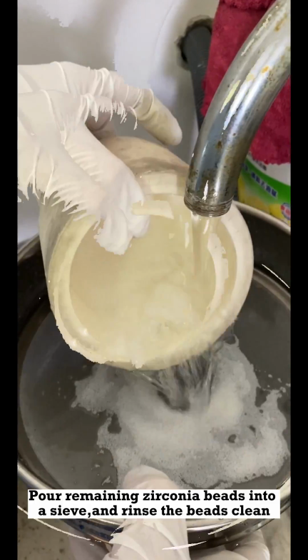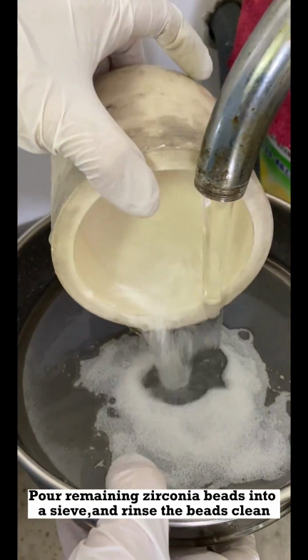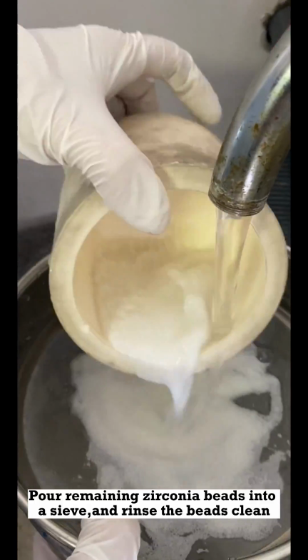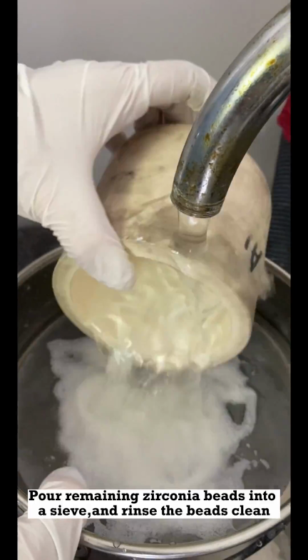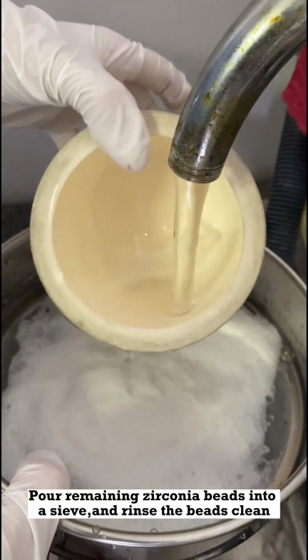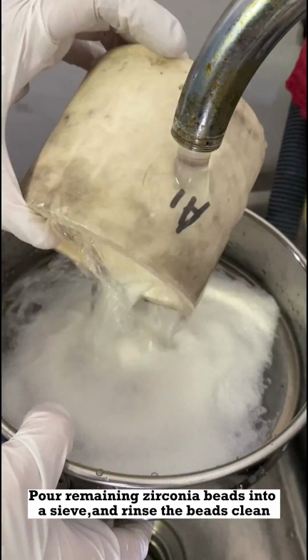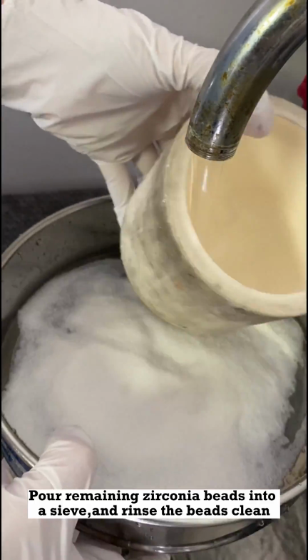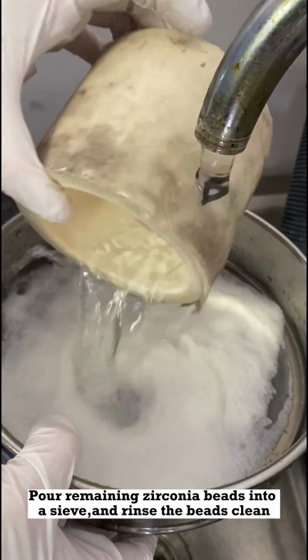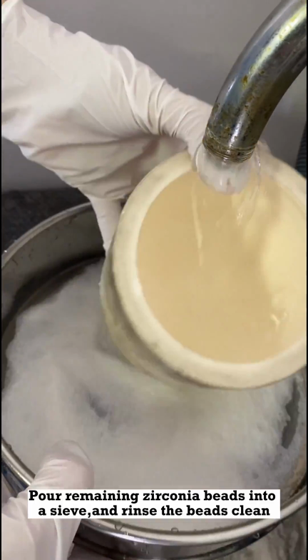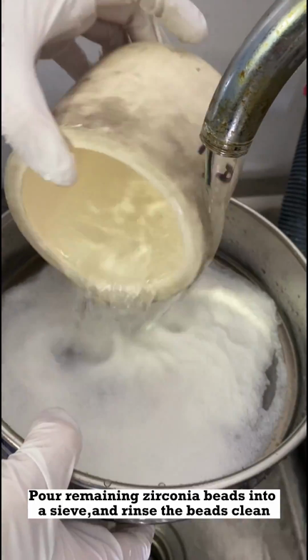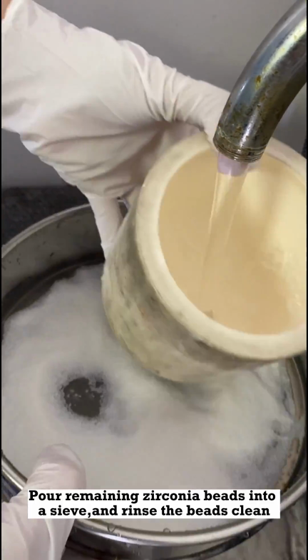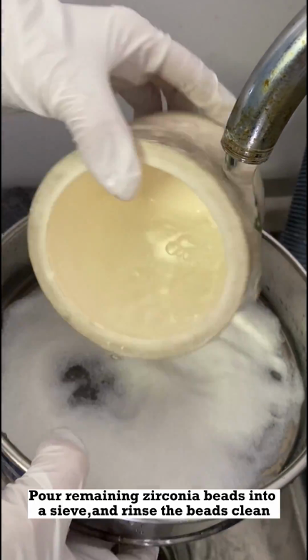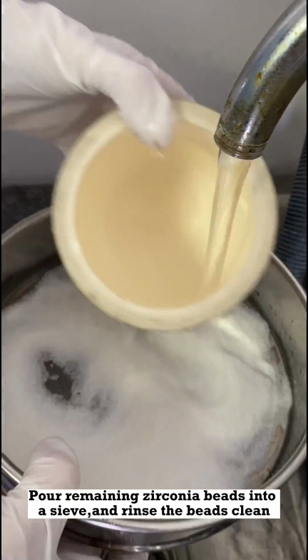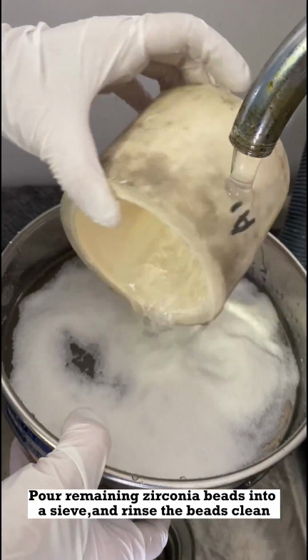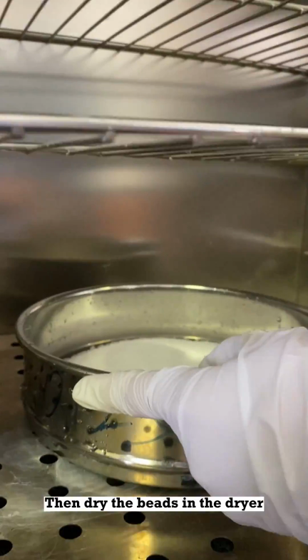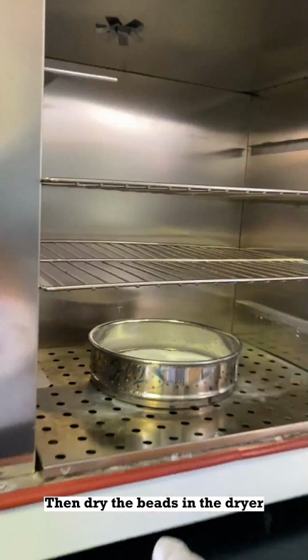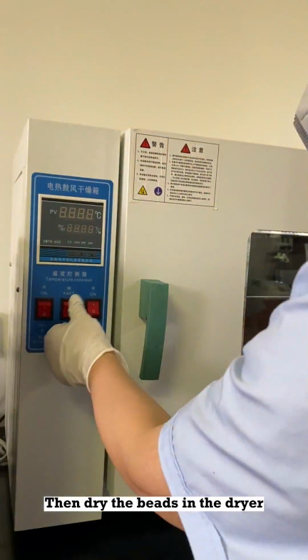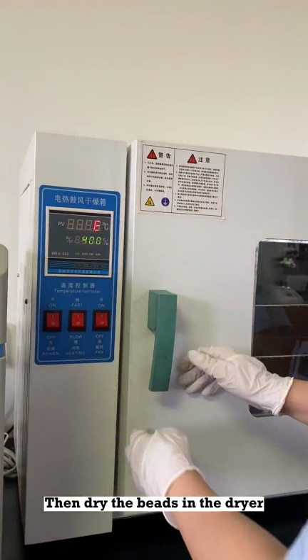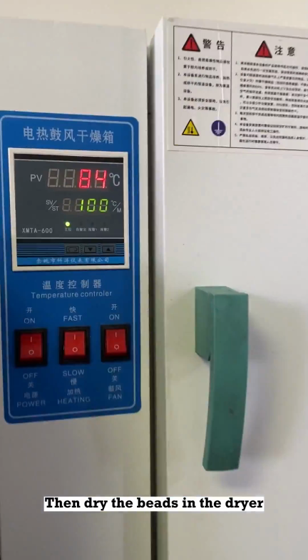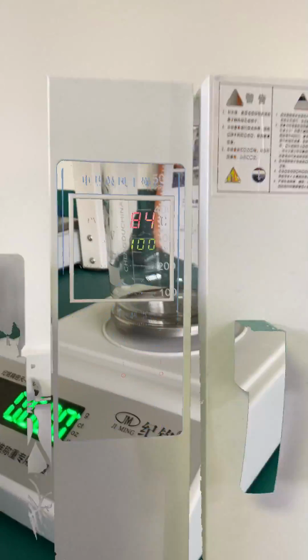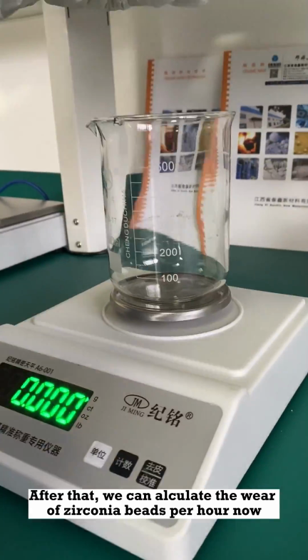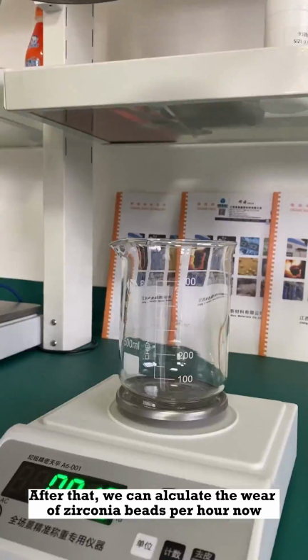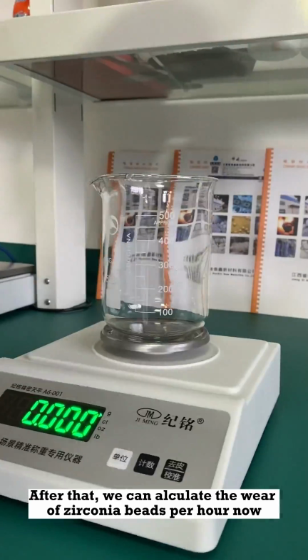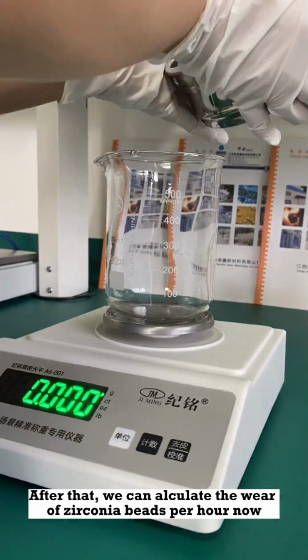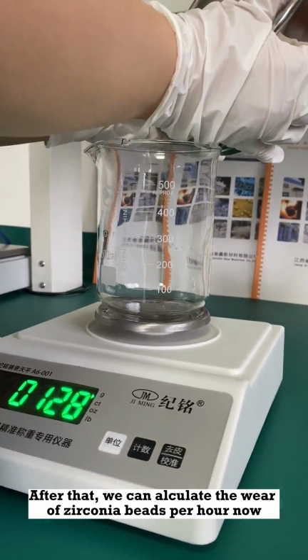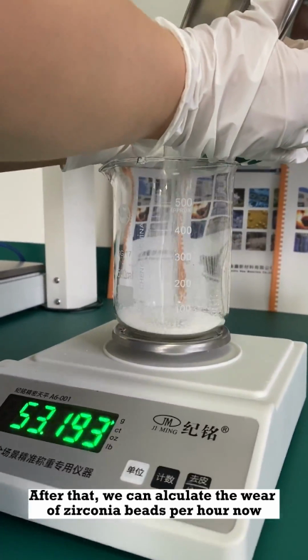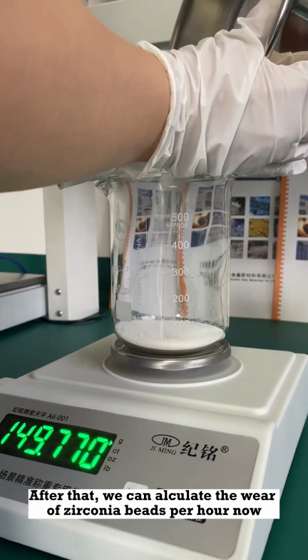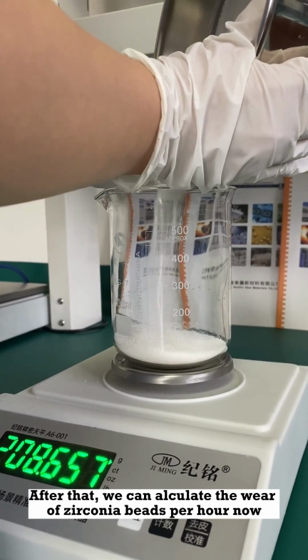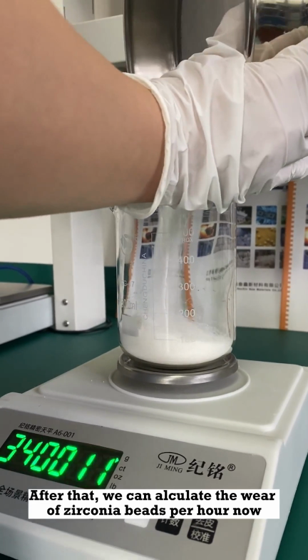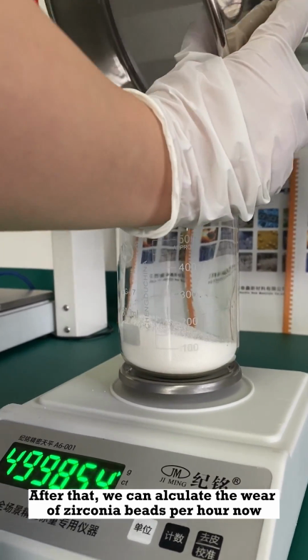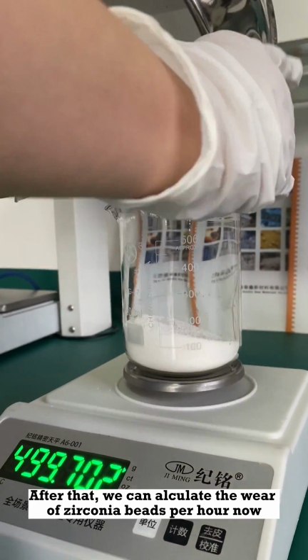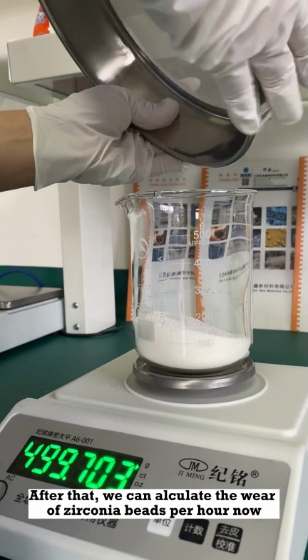Pour the remaining zirconia beads into a sieve and rinse the beads clean. Then dry the beads in the dryer. After that, we can calculate the wear of the zirconia beads per hour.